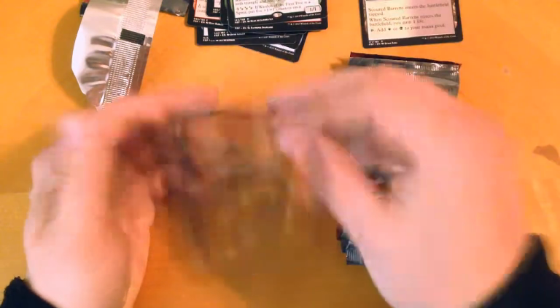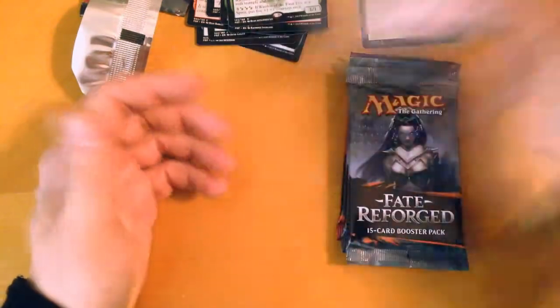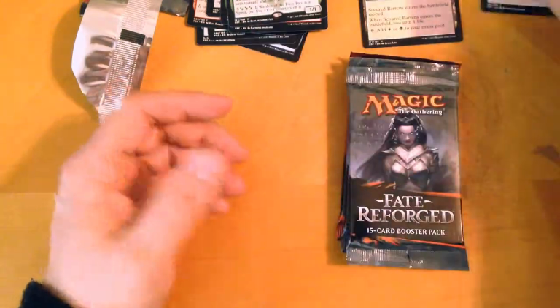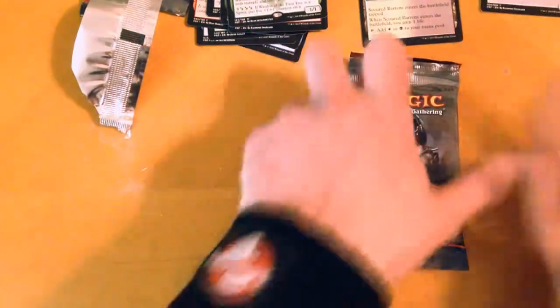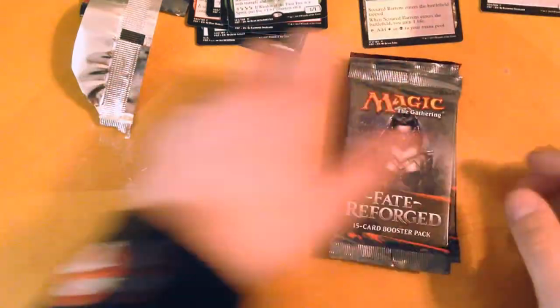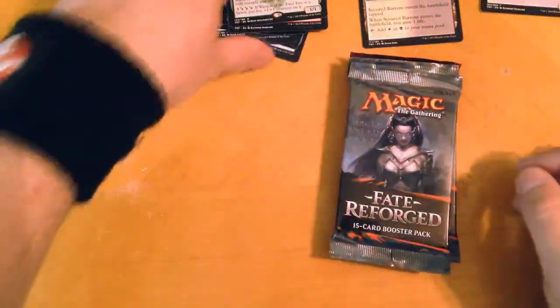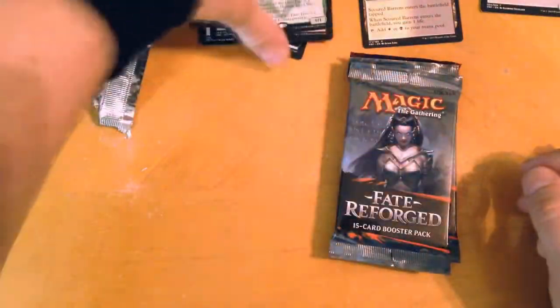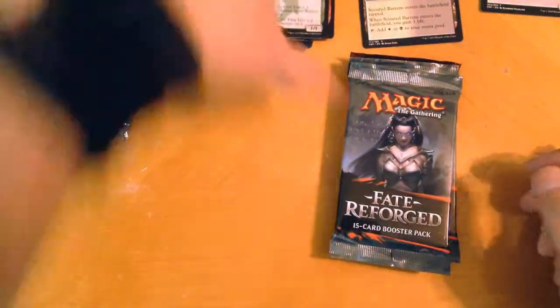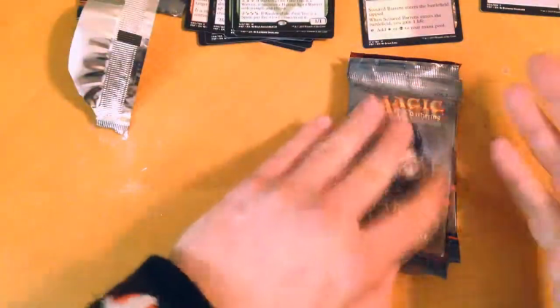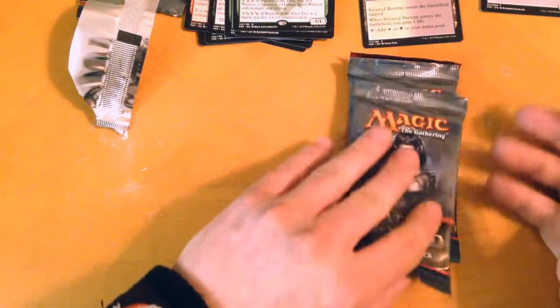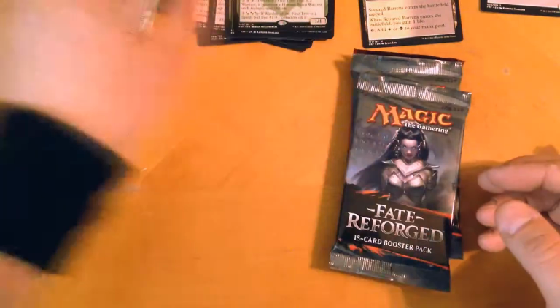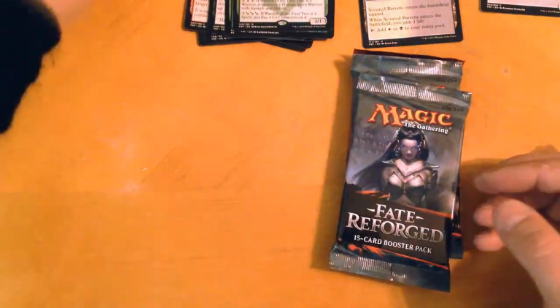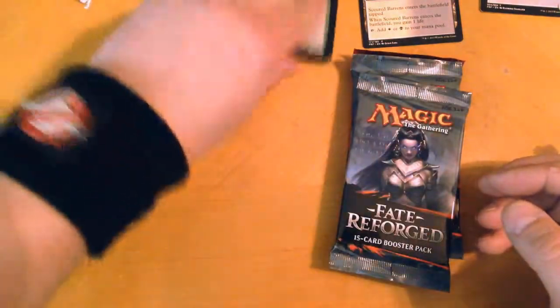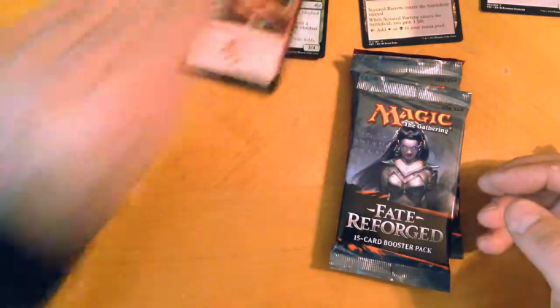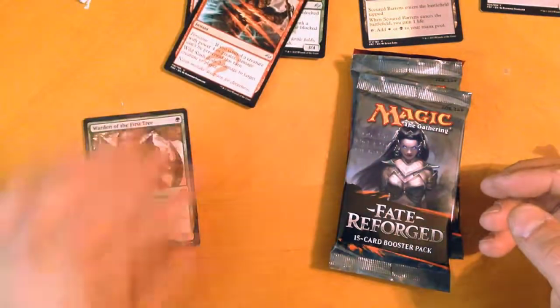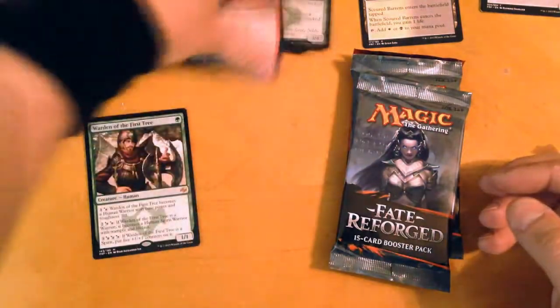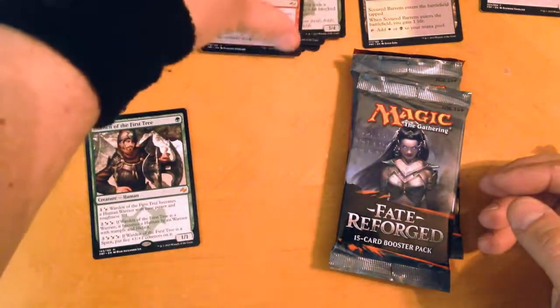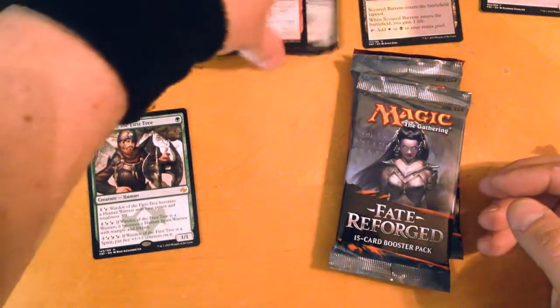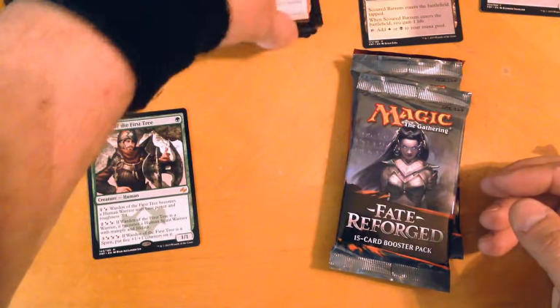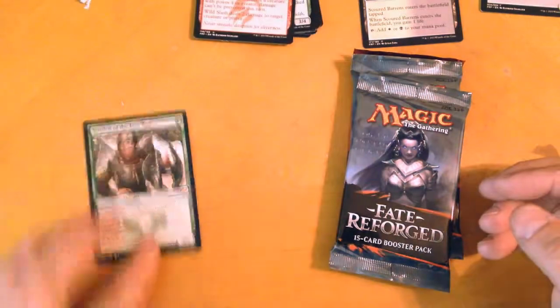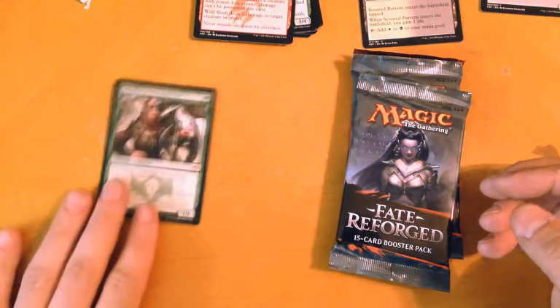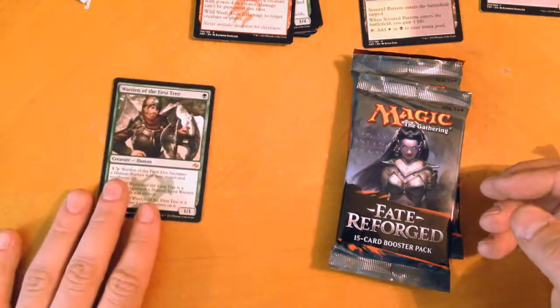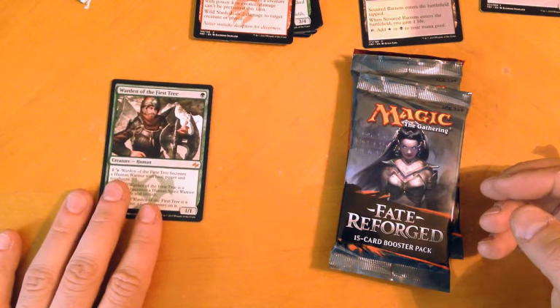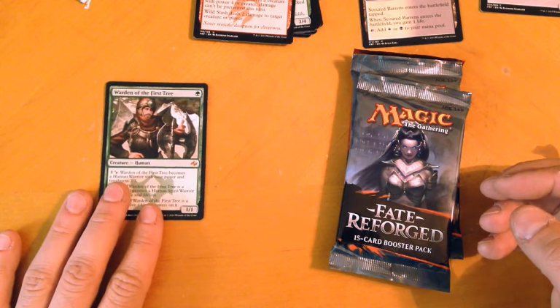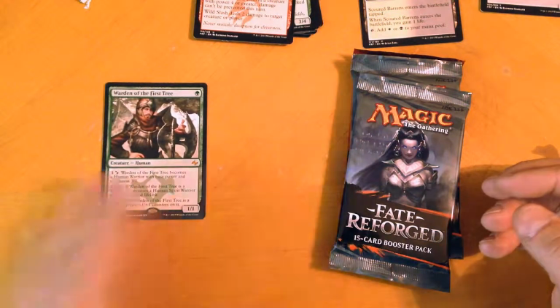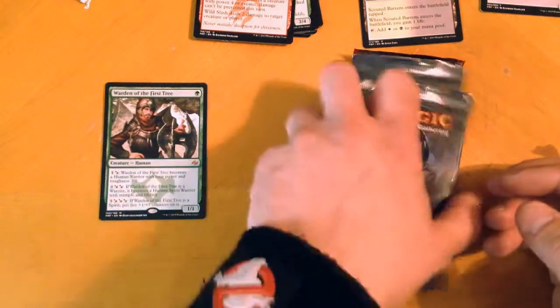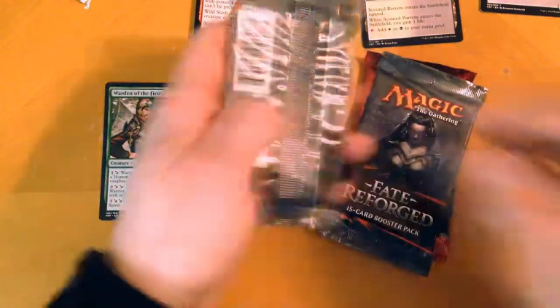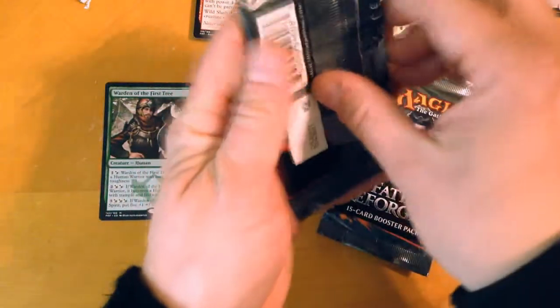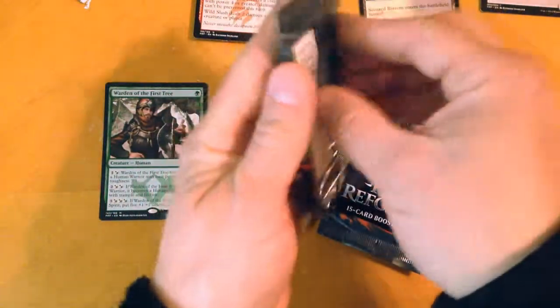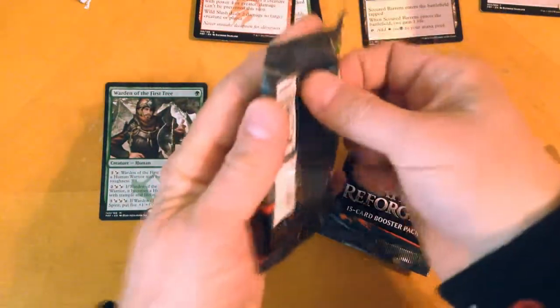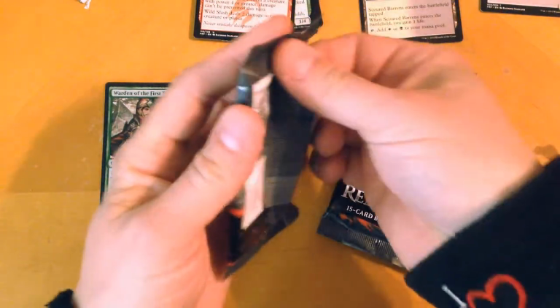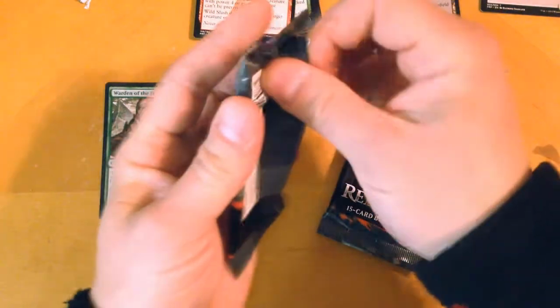And a Manifest Token. So far, pretty good. We're just going to put the Warden right there. Warden of the First Tree. Cracking open this second pack.